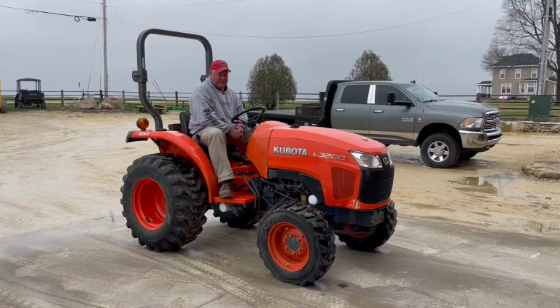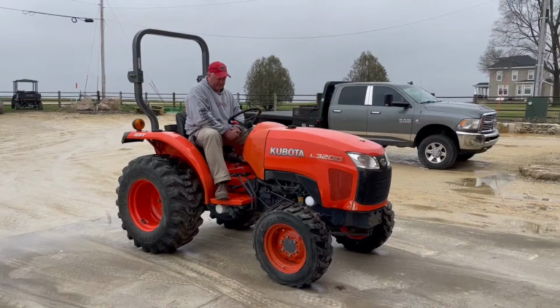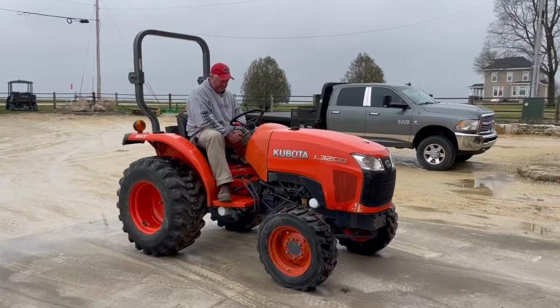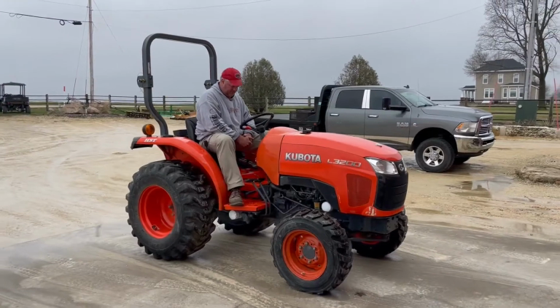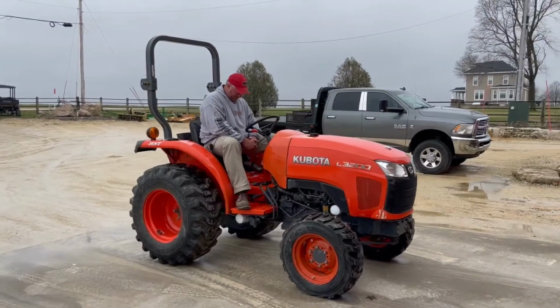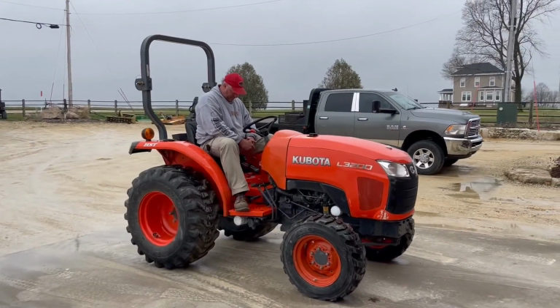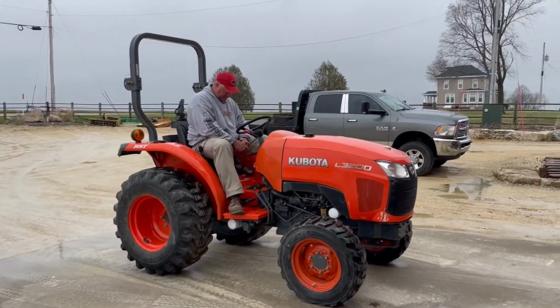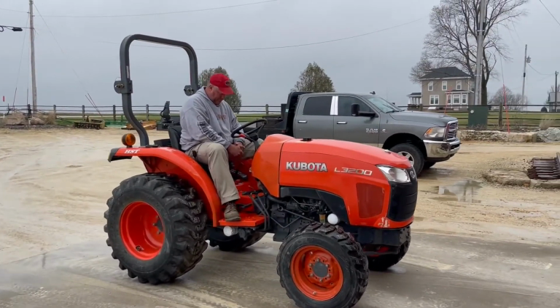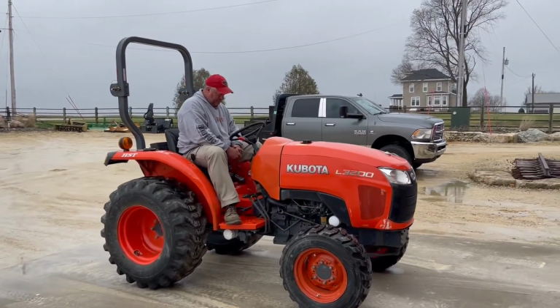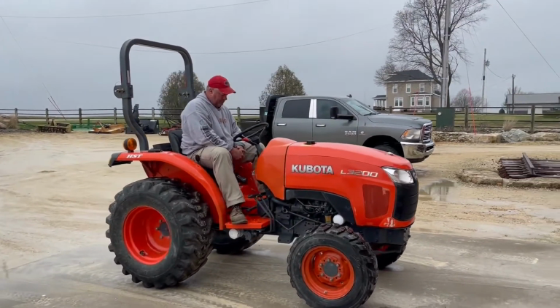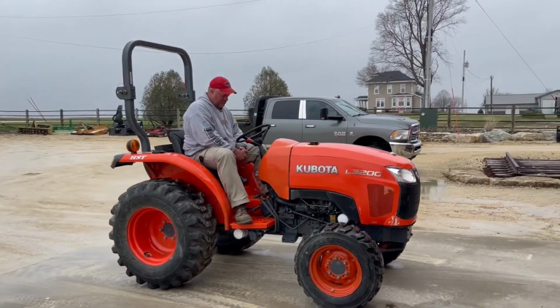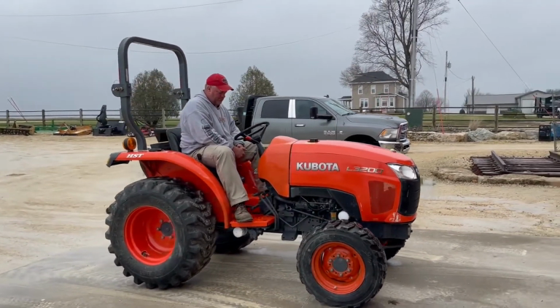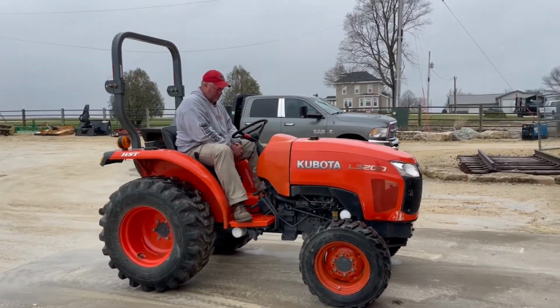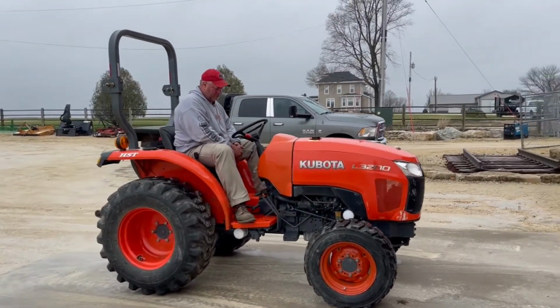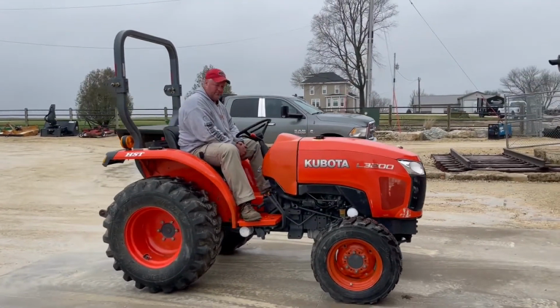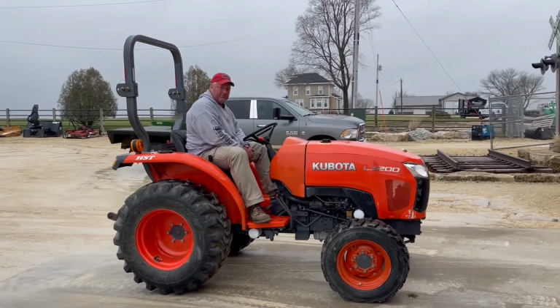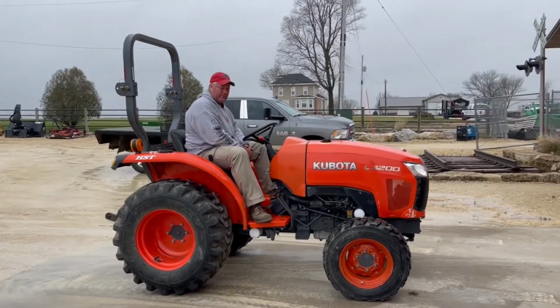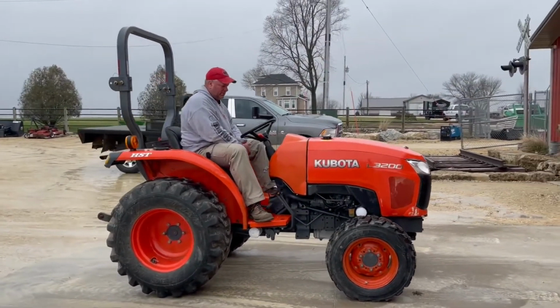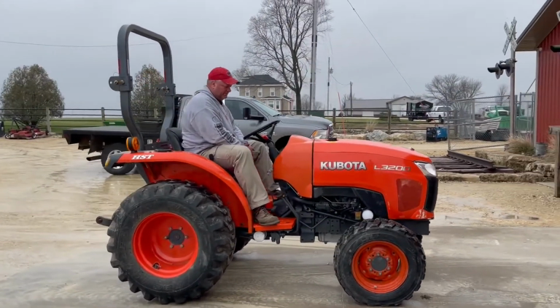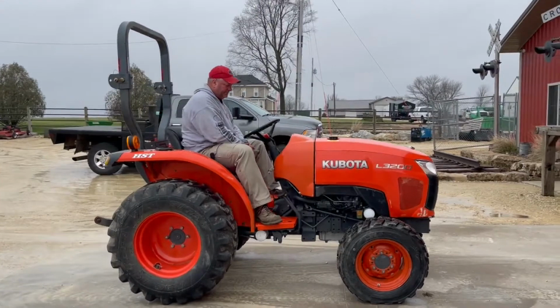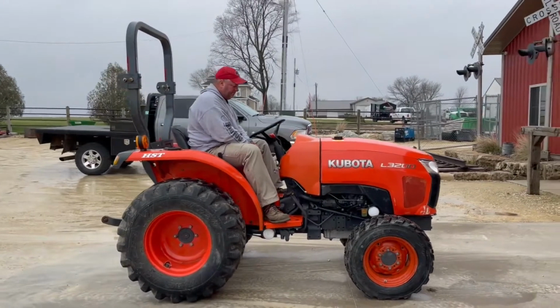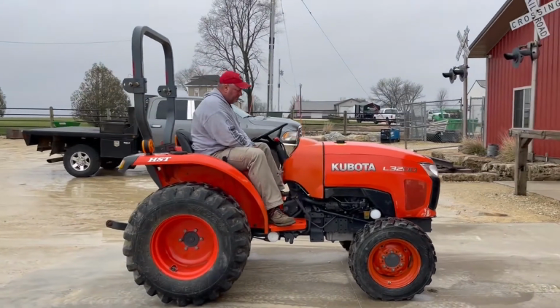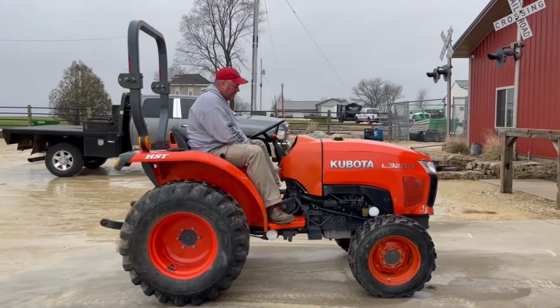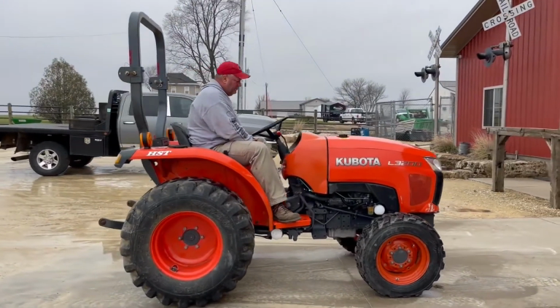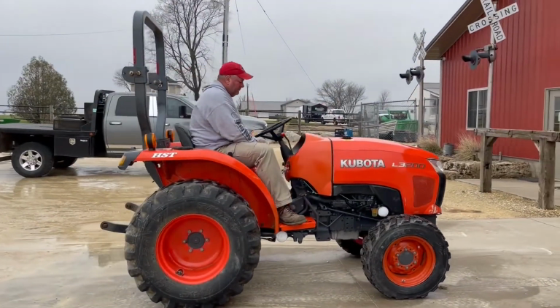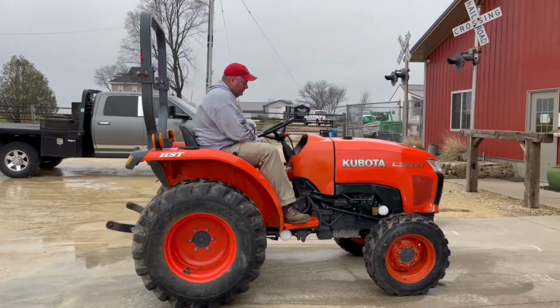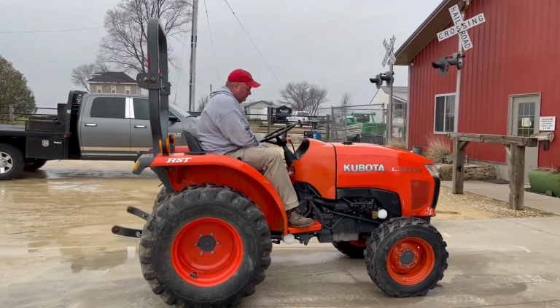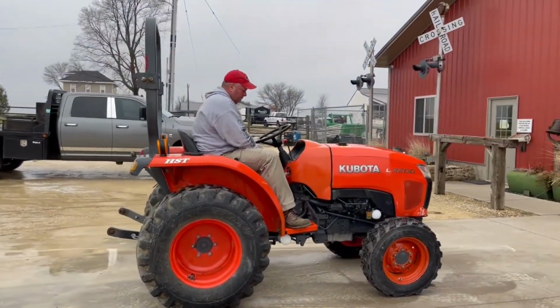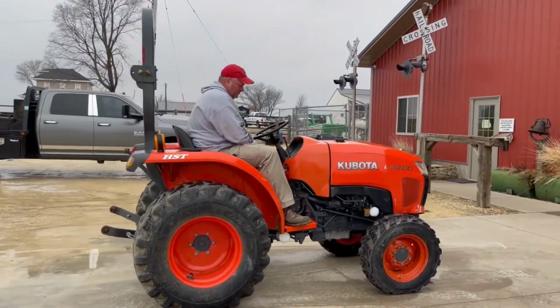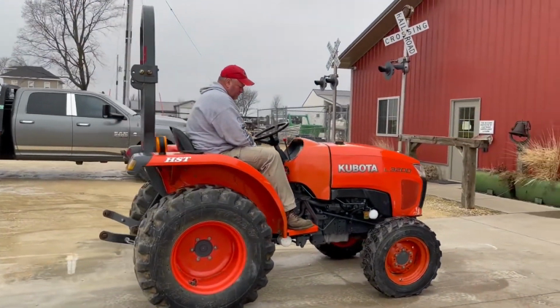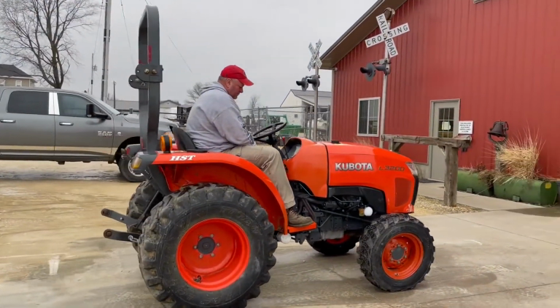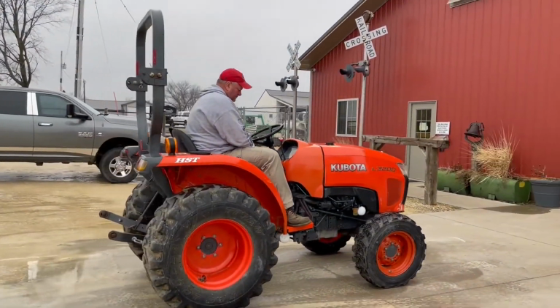So next up guys, got a real exciting little piece here. It's a 2011 Kubota L3200, and this one's only showing a little over 700 hours. So real low hour unit.